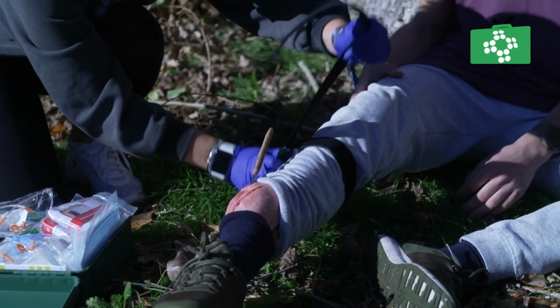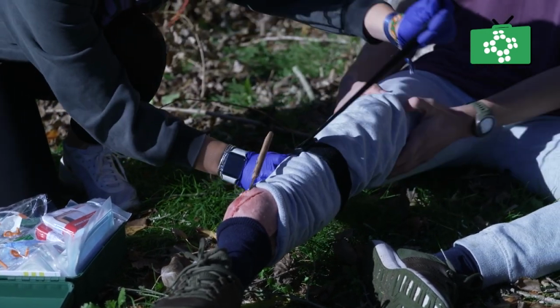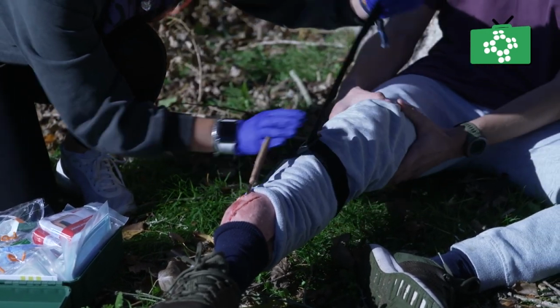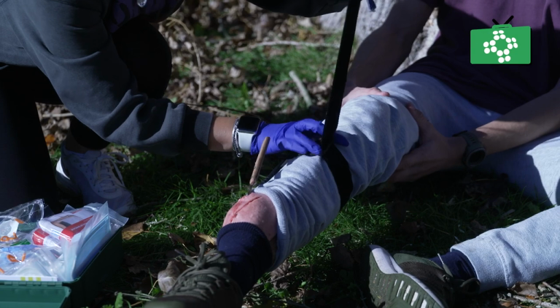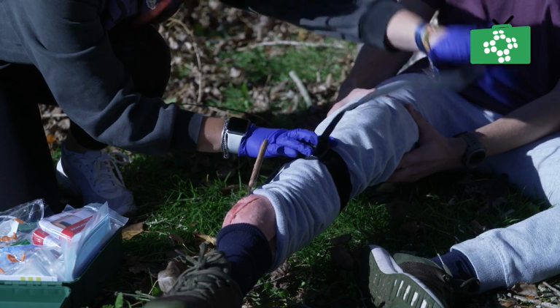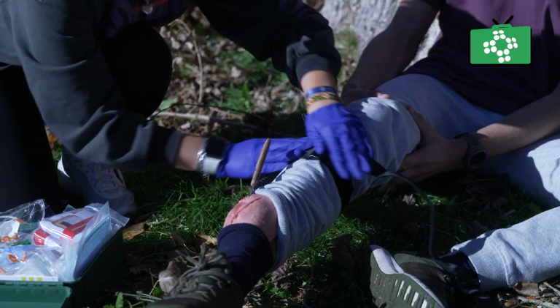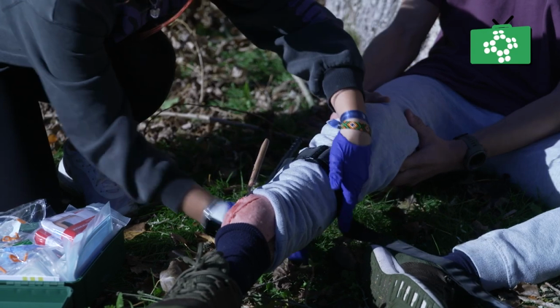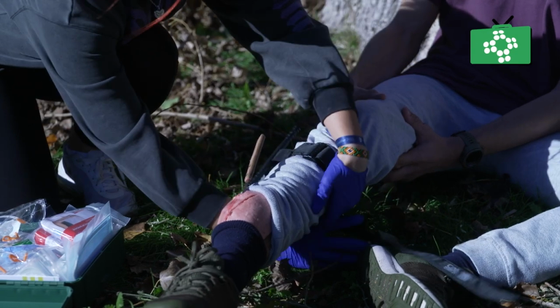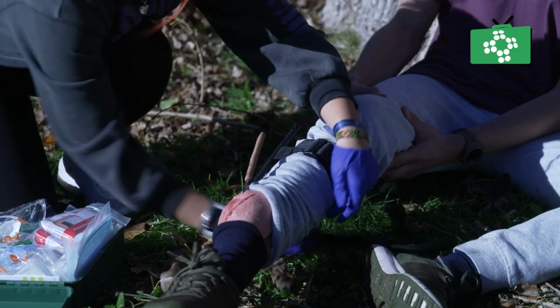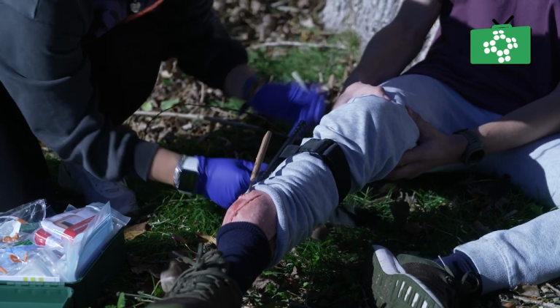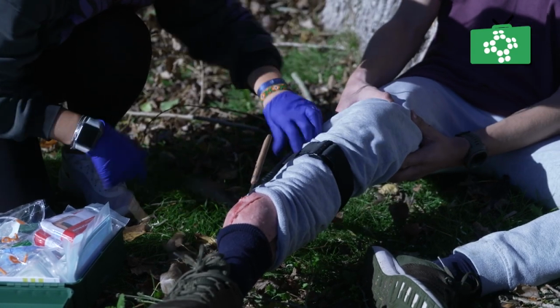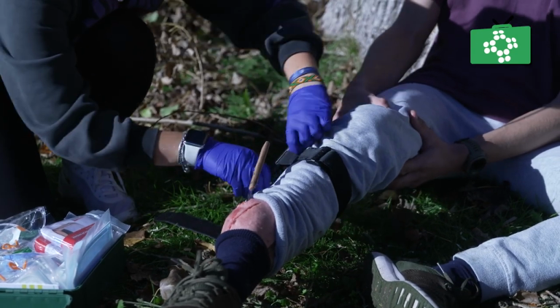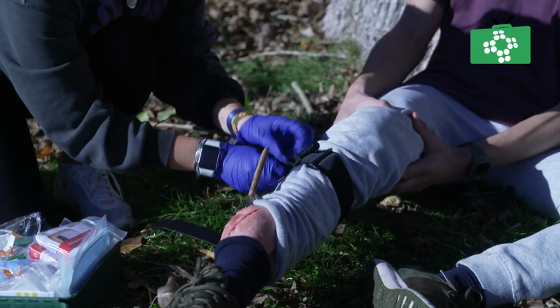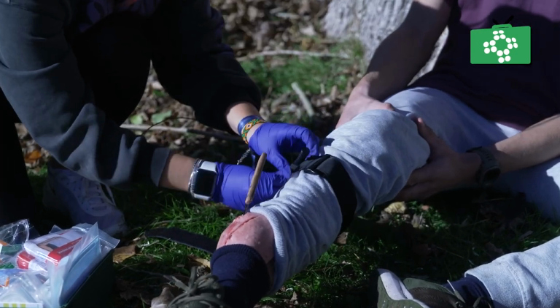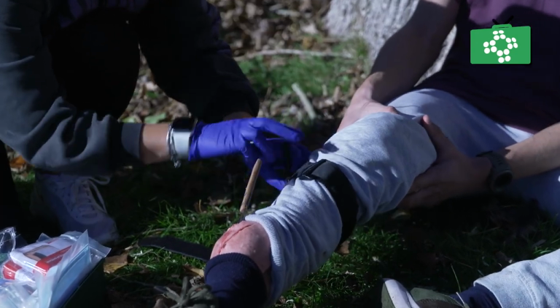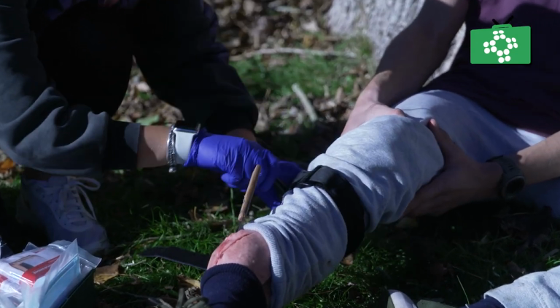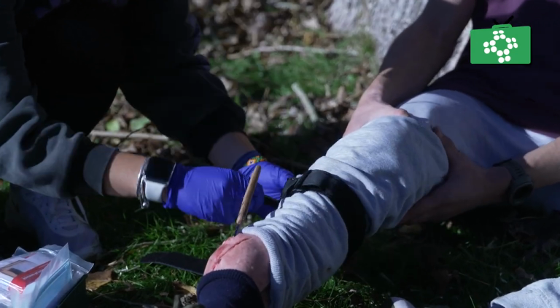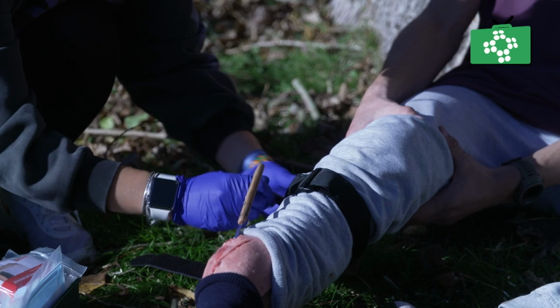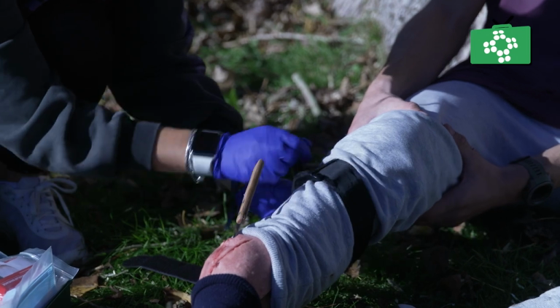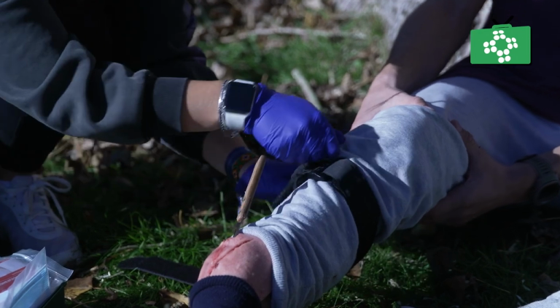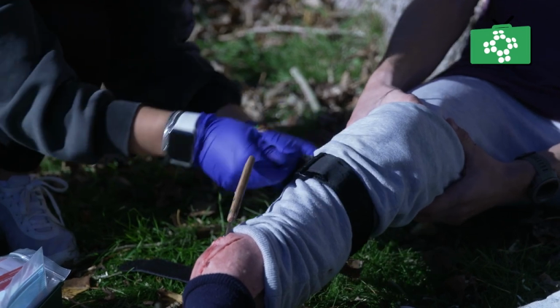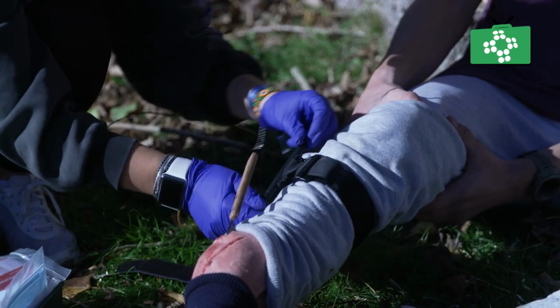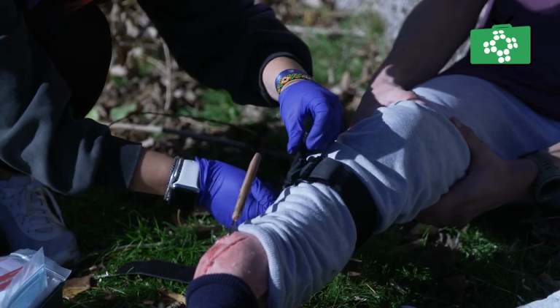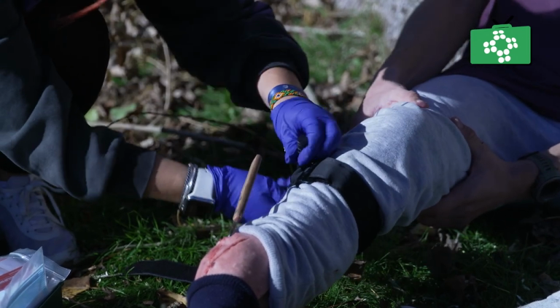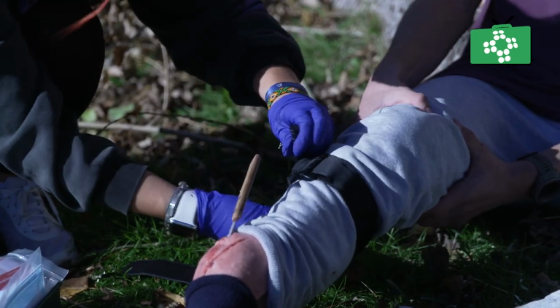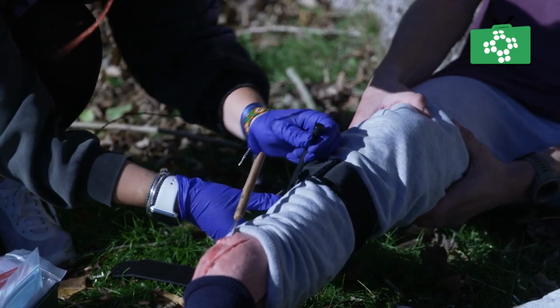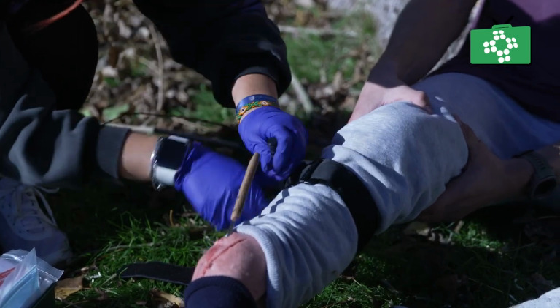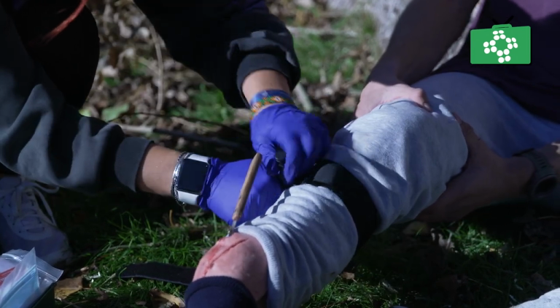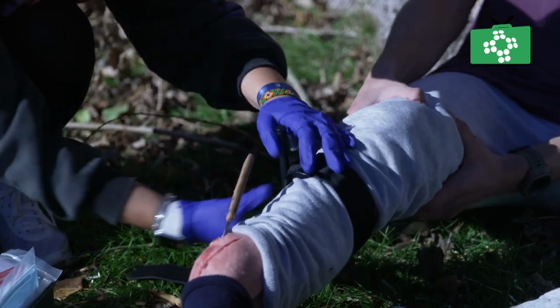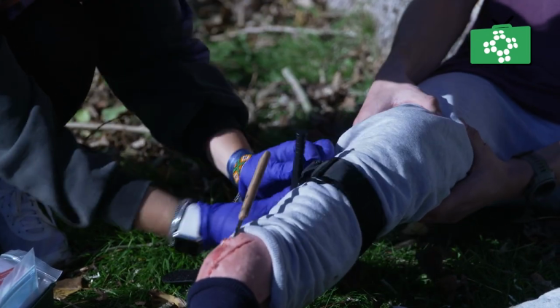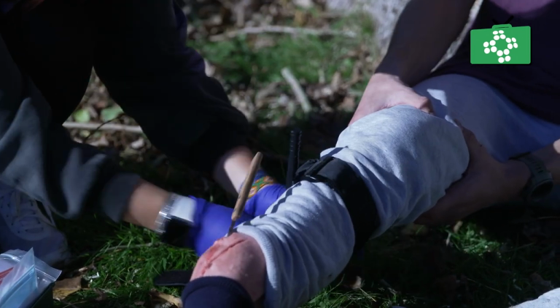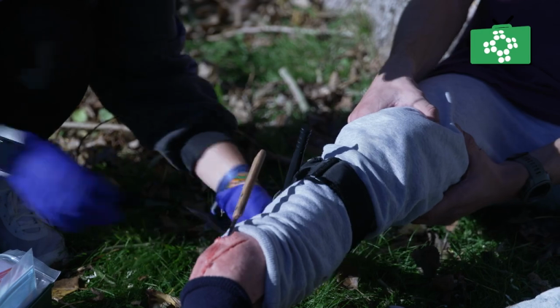You must not apply the tourniquet over a wound or over a joint. Secure it in the holder and note the time it was applied, as the emergency medical services will need to know how long the tourniquet has been applied for.